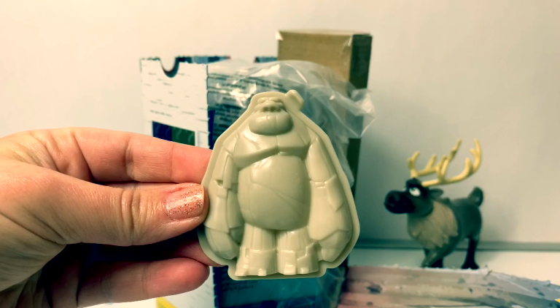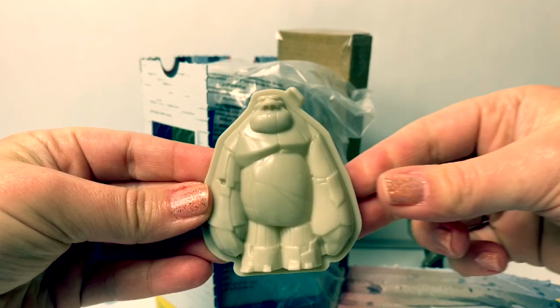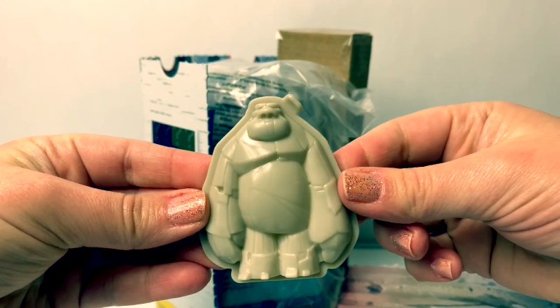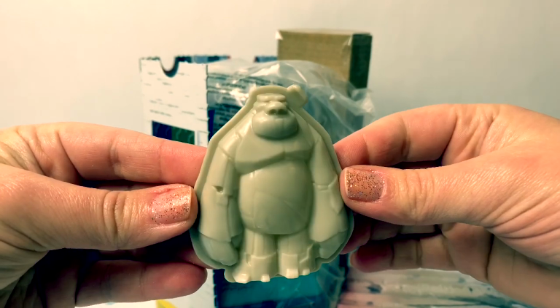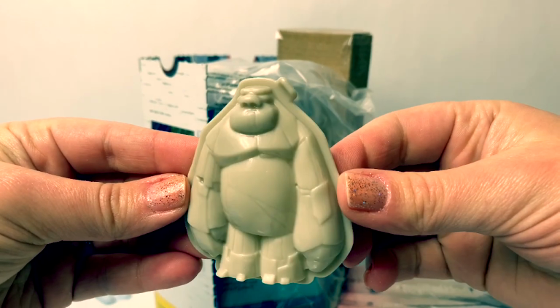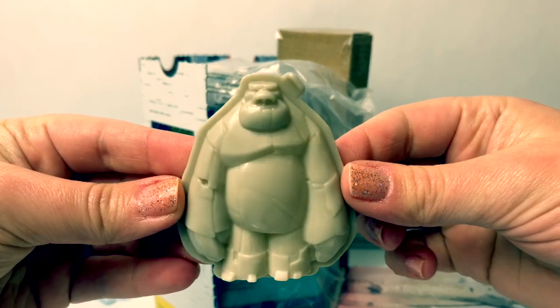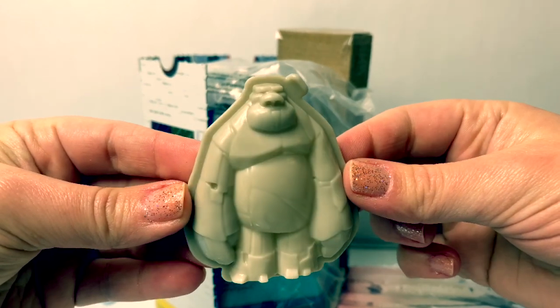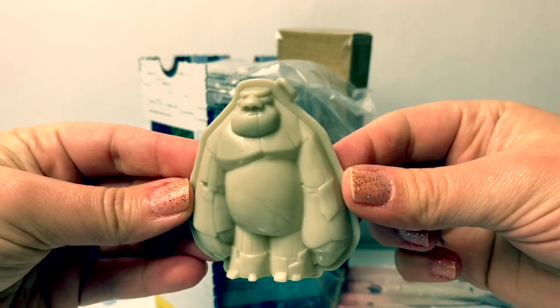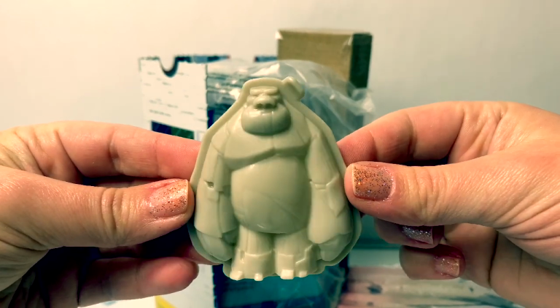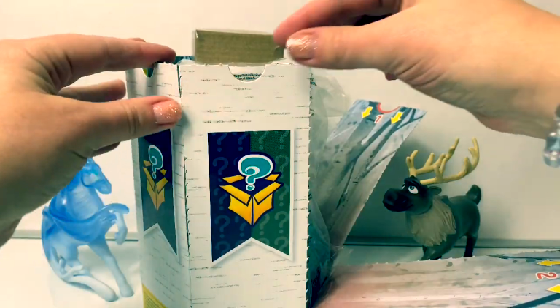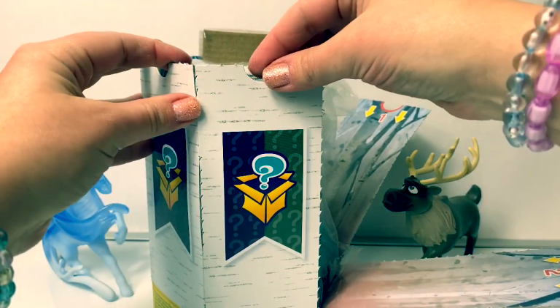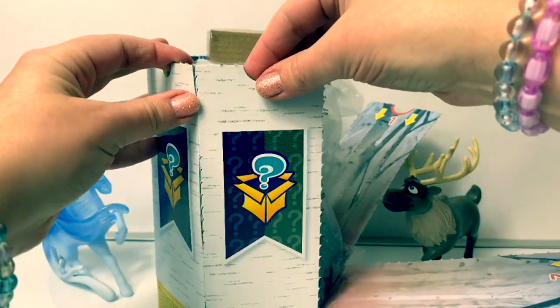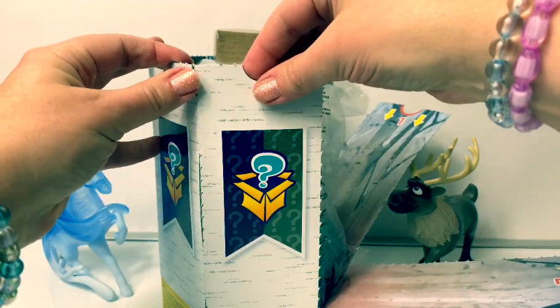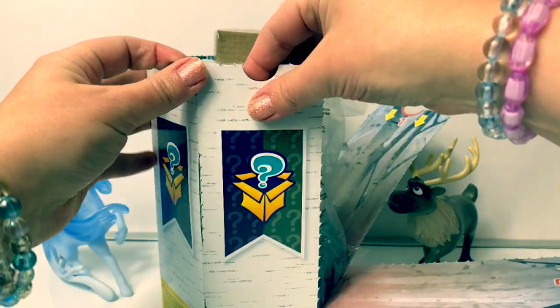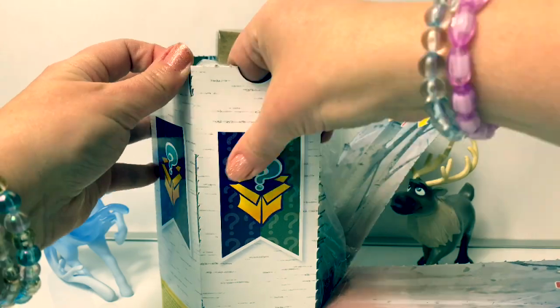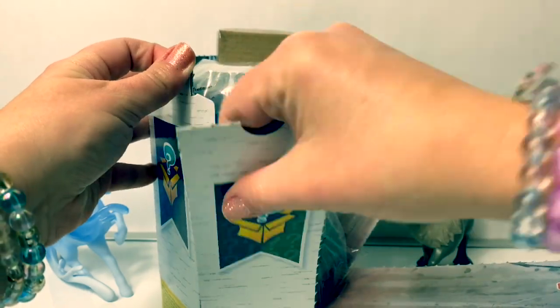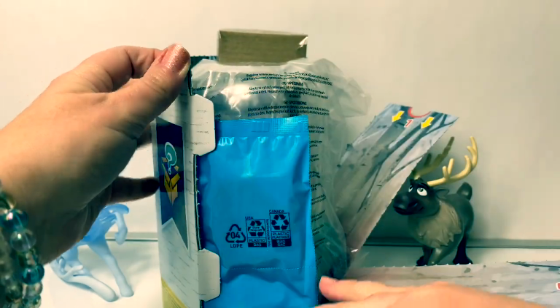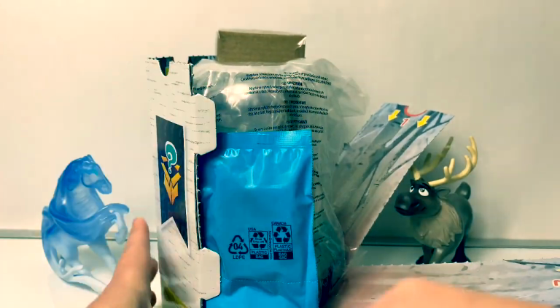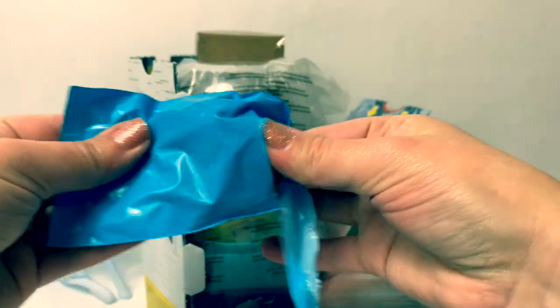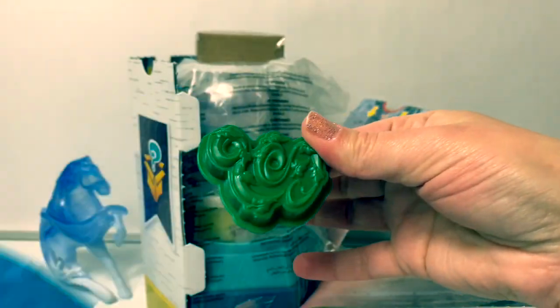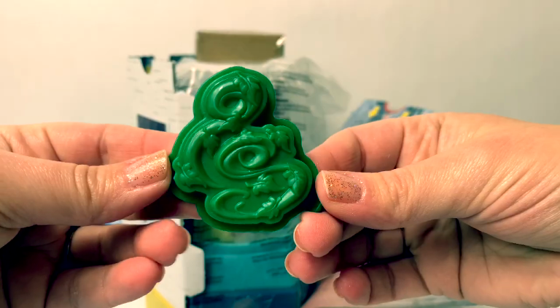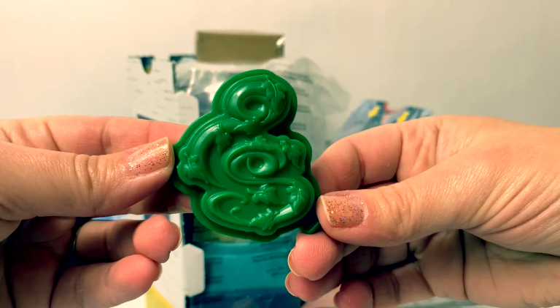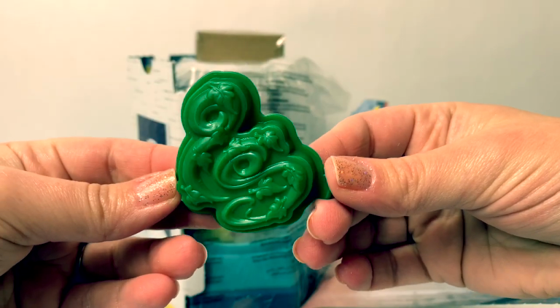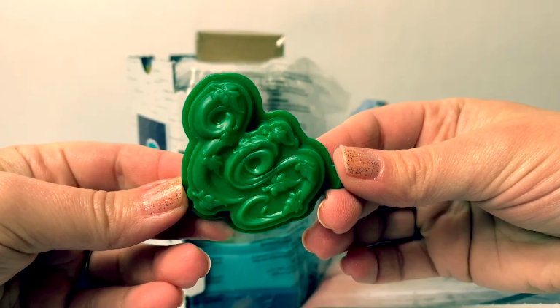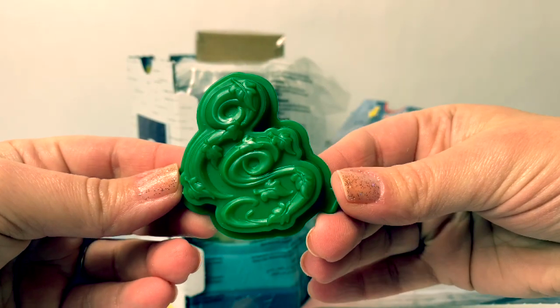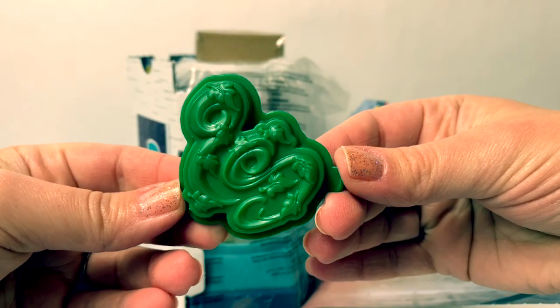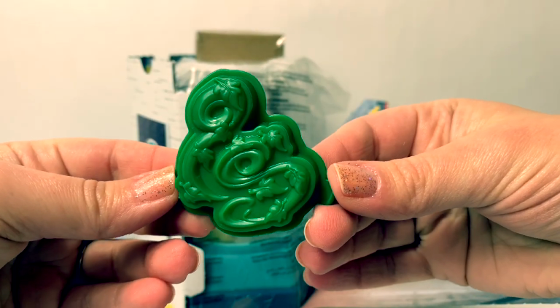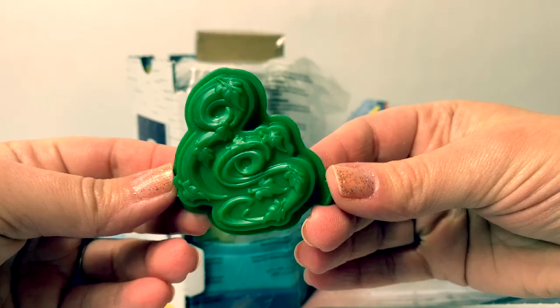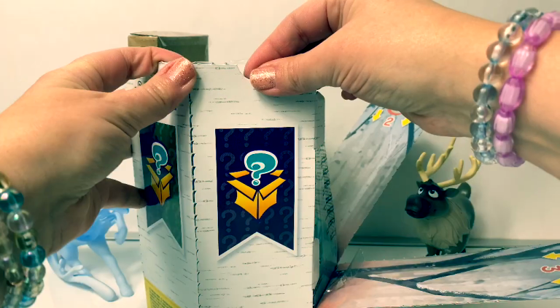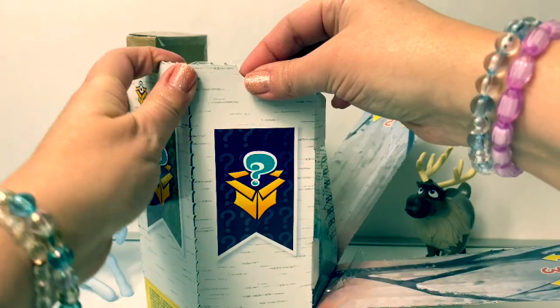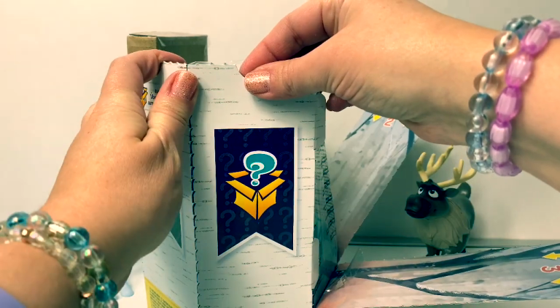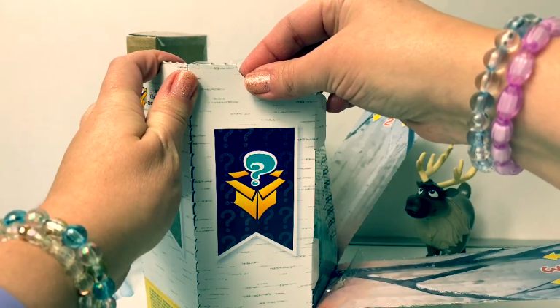Here's a mold to make the earth giant. Number three, numero tres. Here's a mold to make the wind spirit. Number four, numero cuatro.